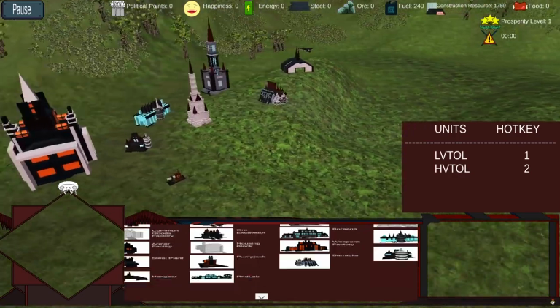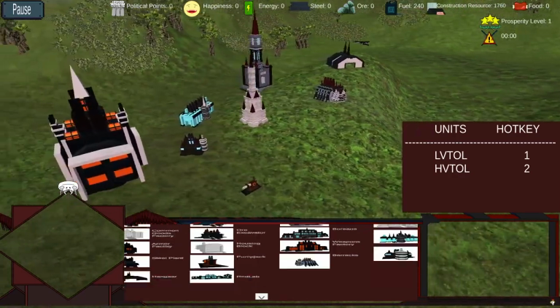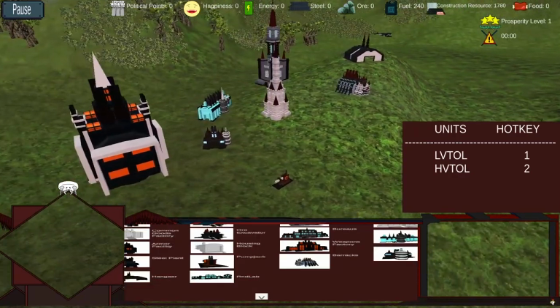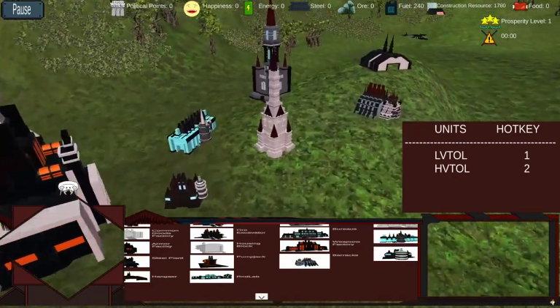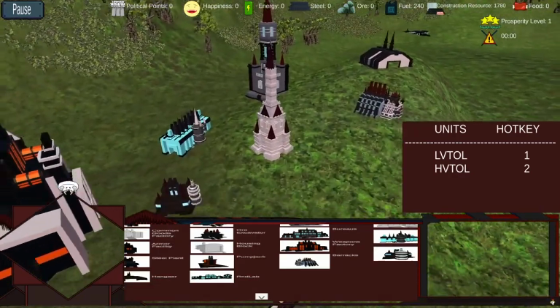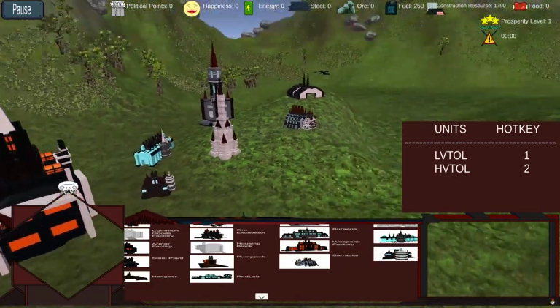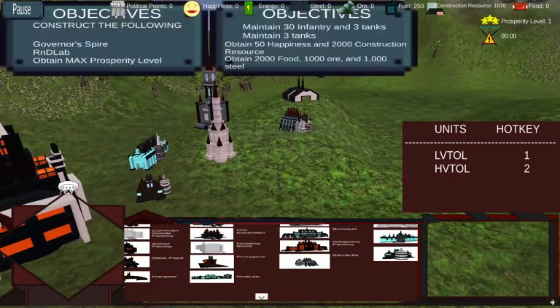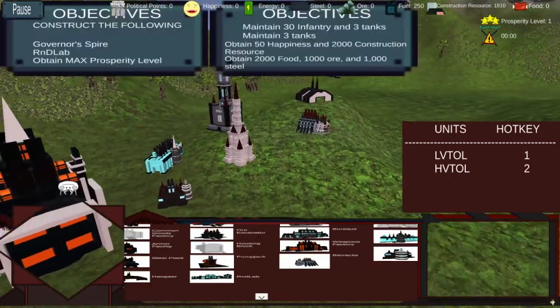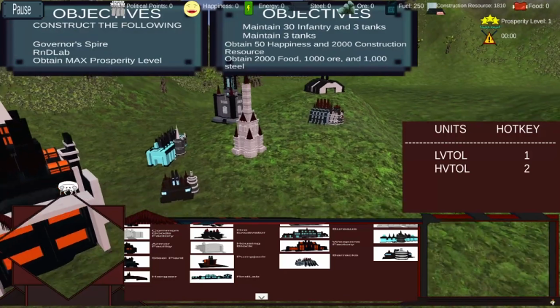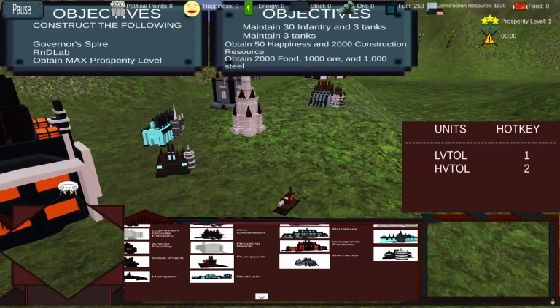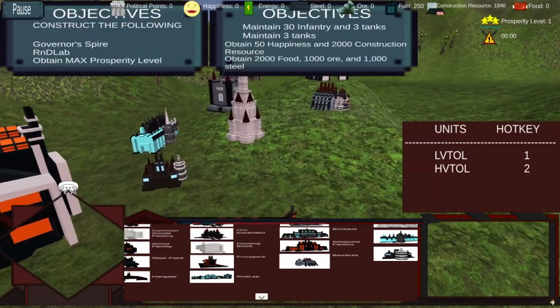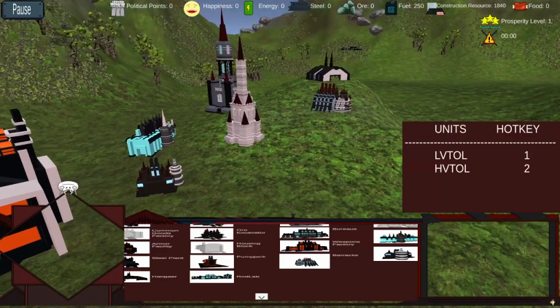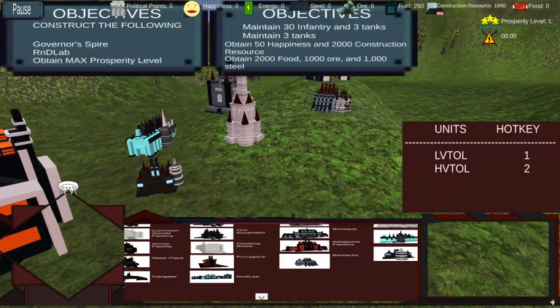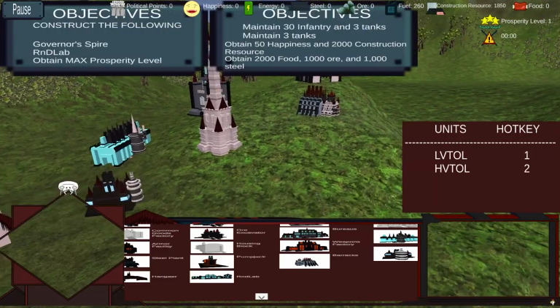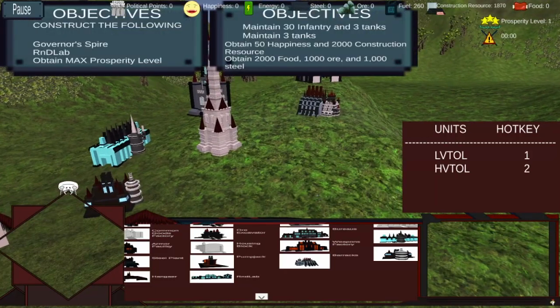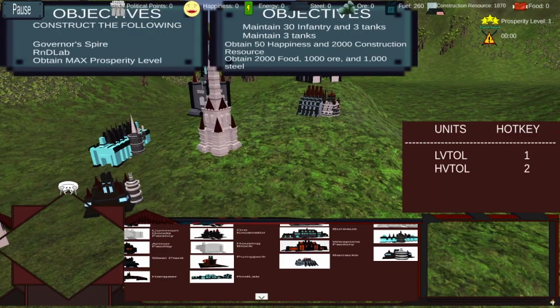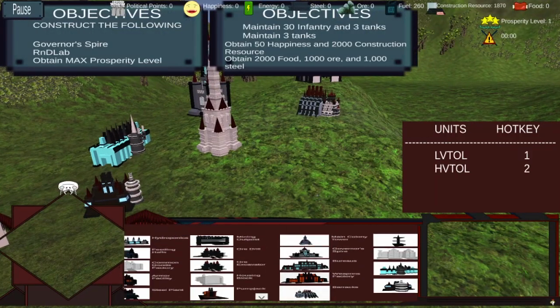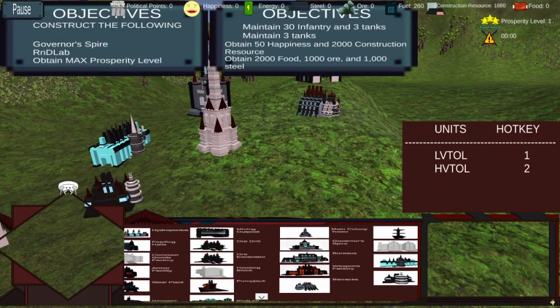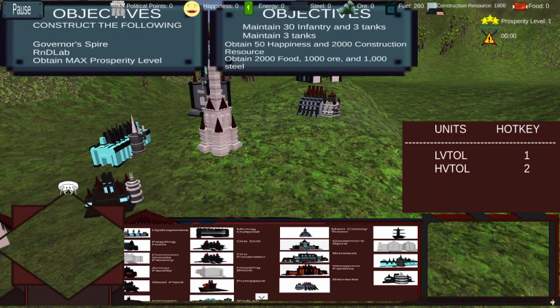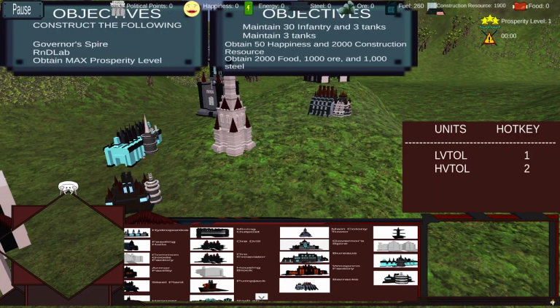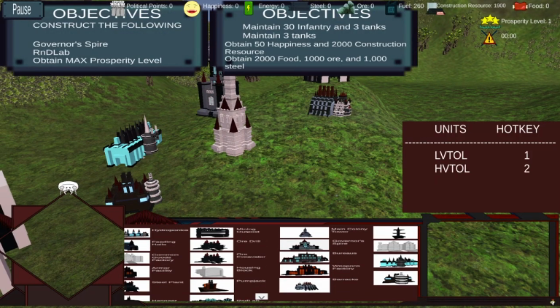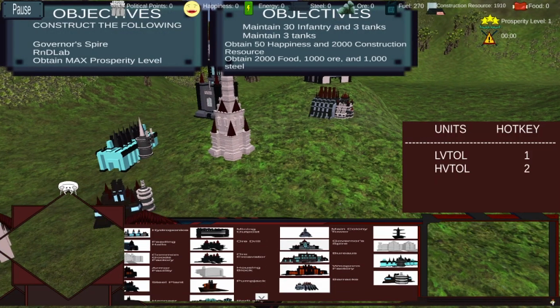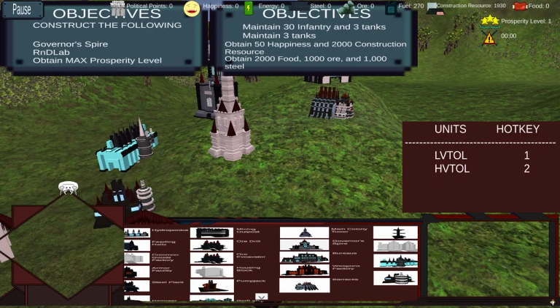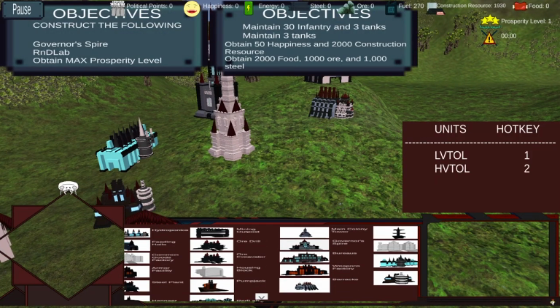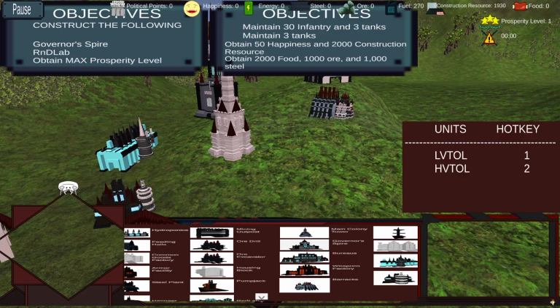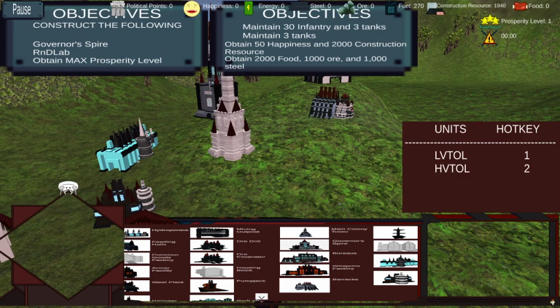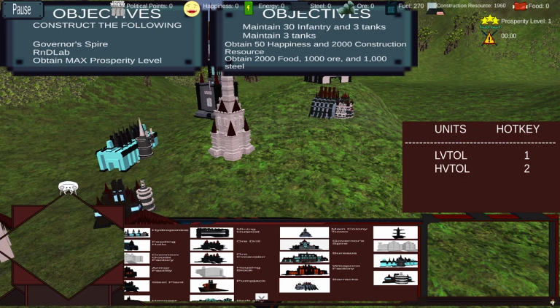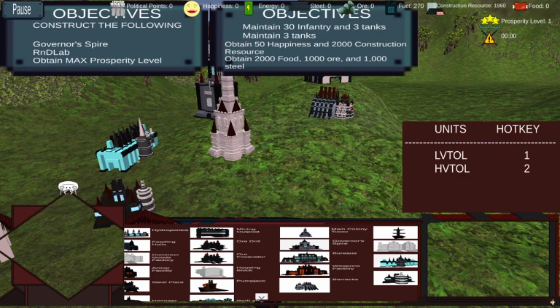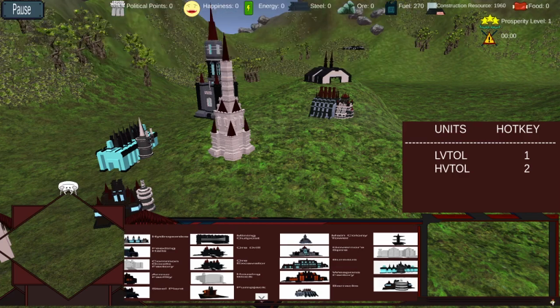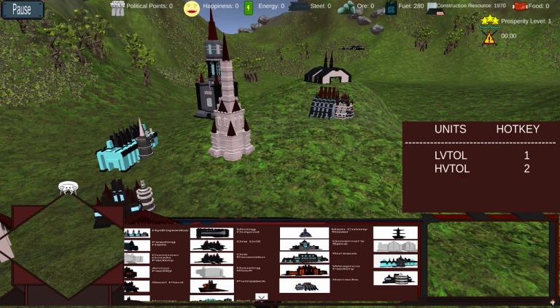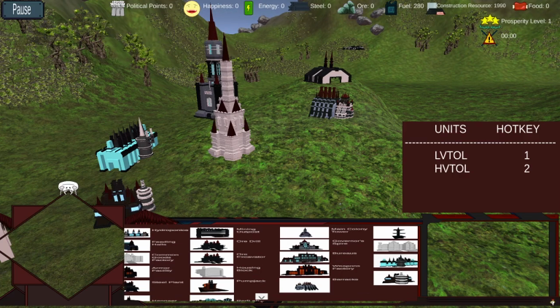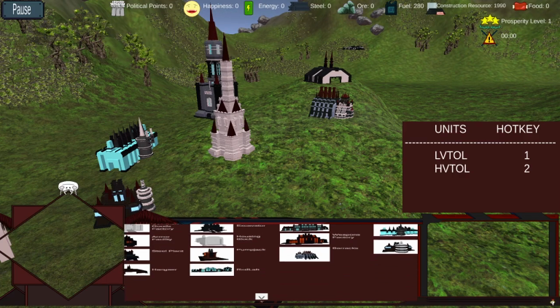Lastly, there are objectives of the game. The player must not only survive the raid but also fulfill the objectives given to them by the higher authorities back on Earth. Once fulfilled,